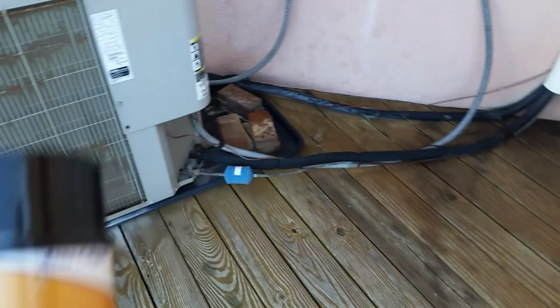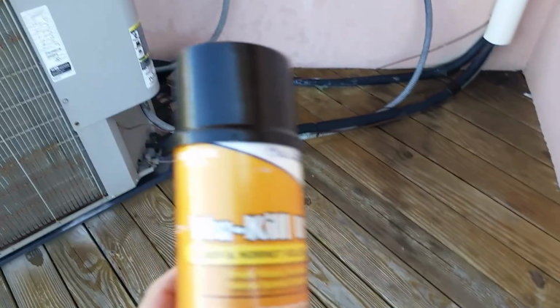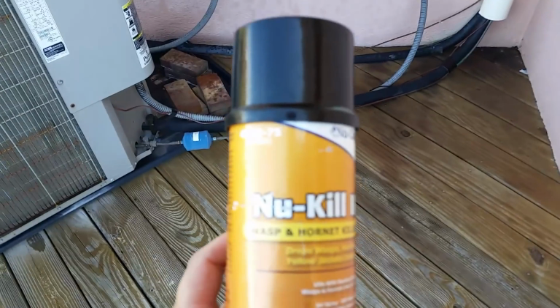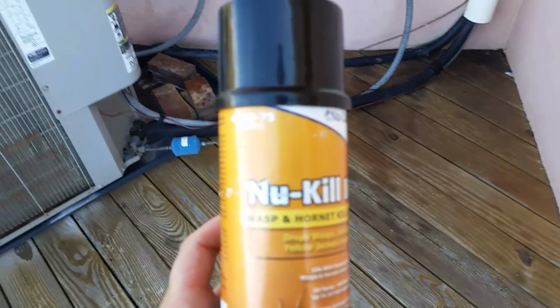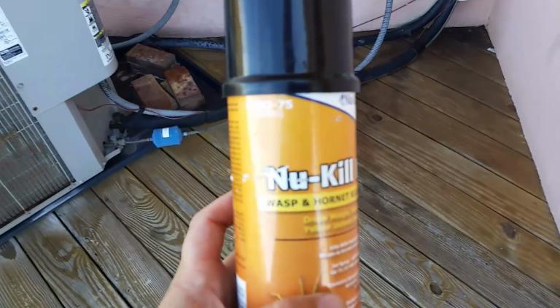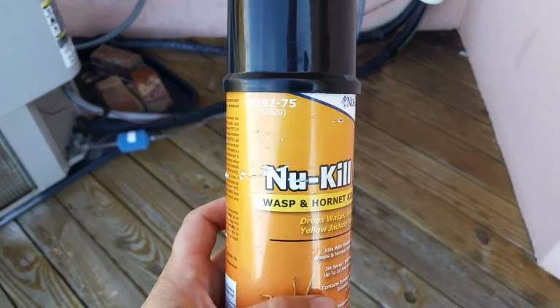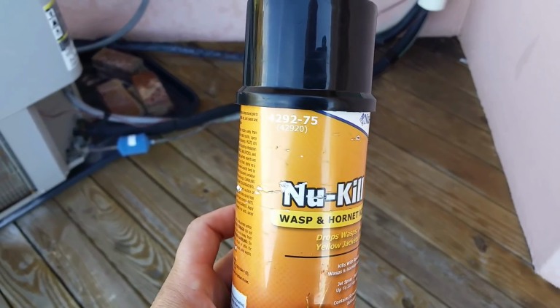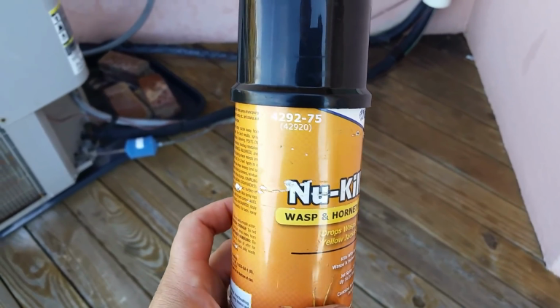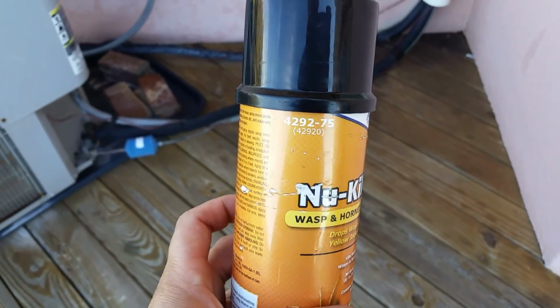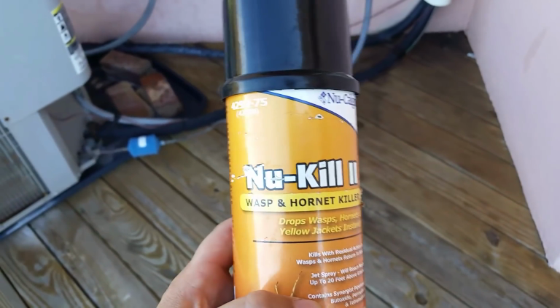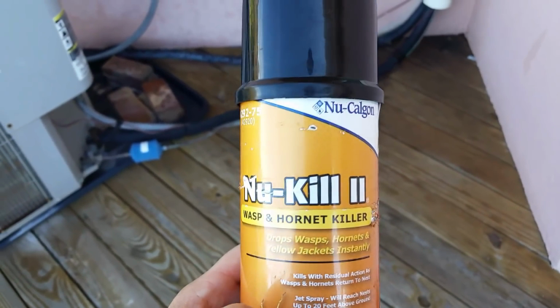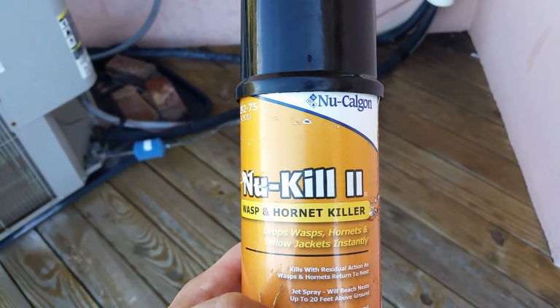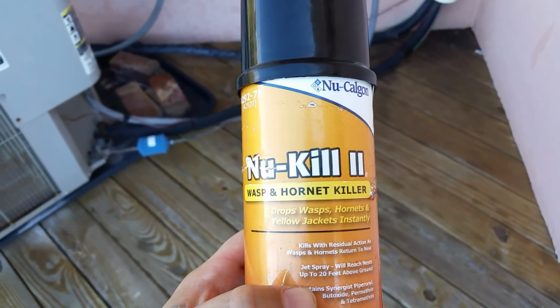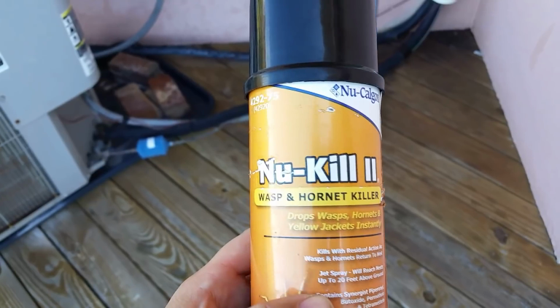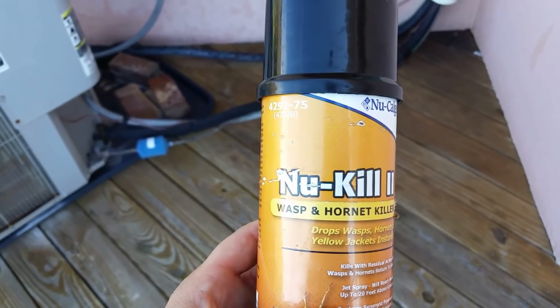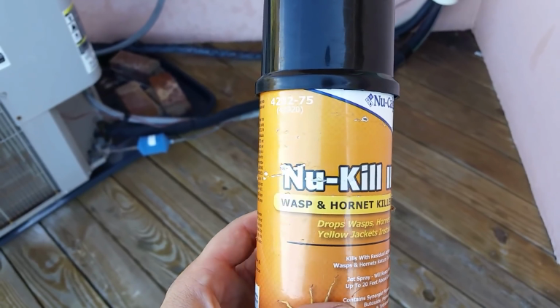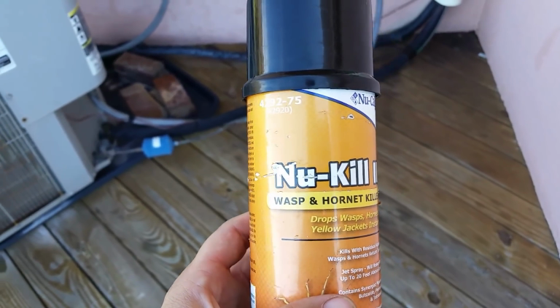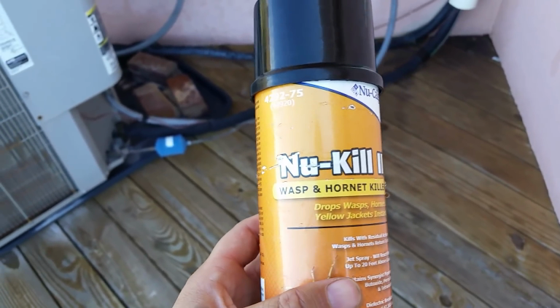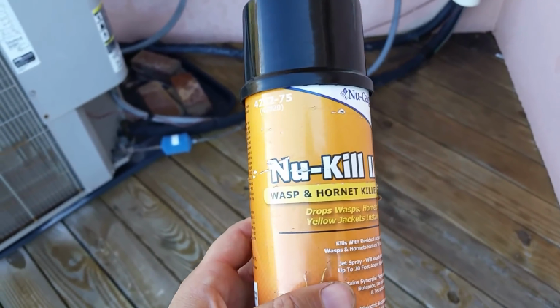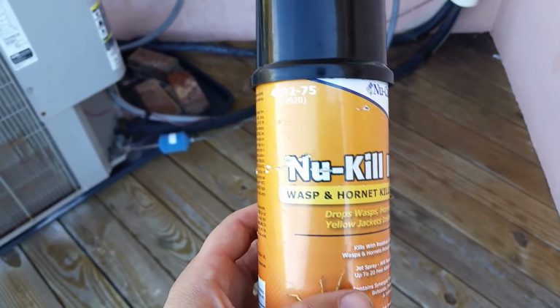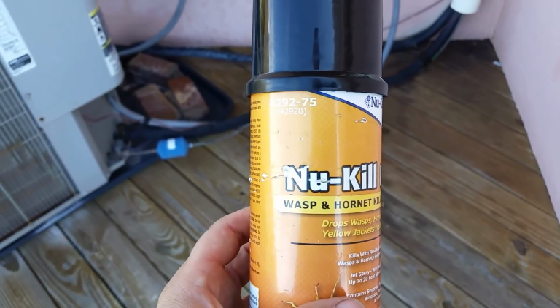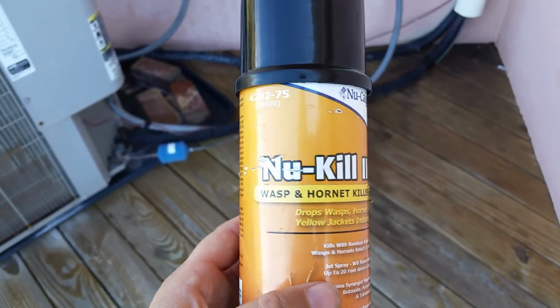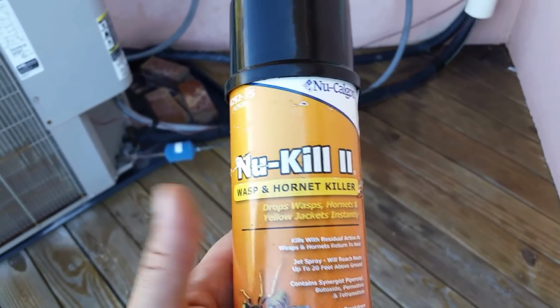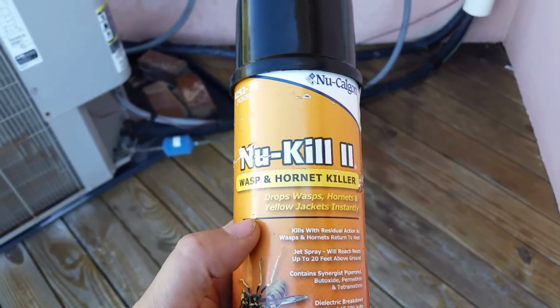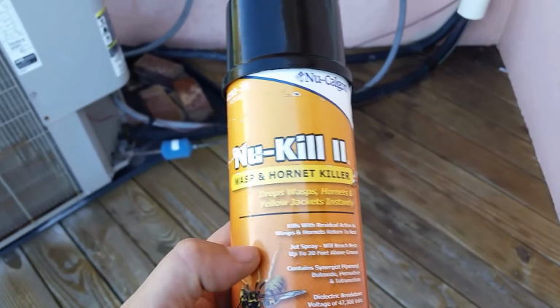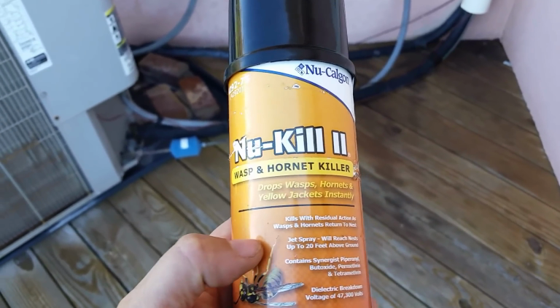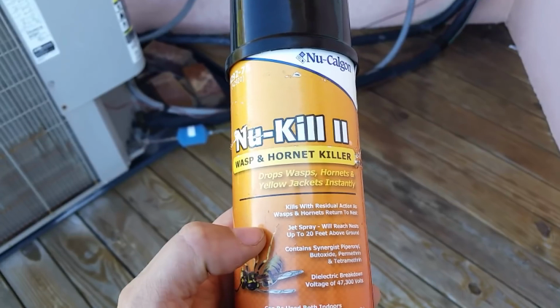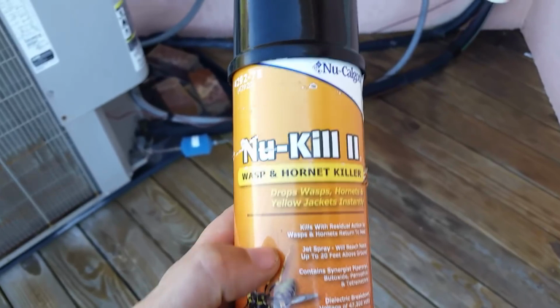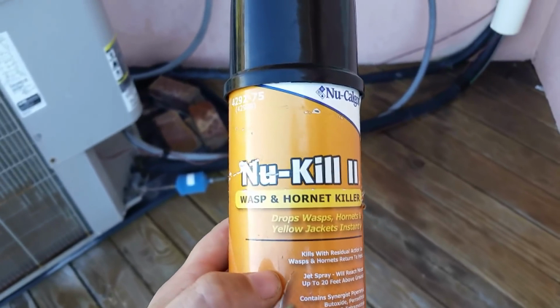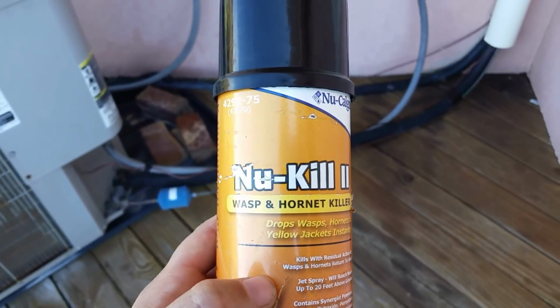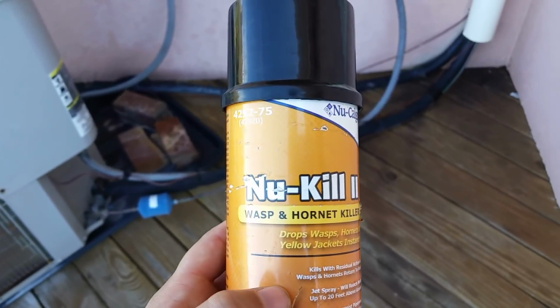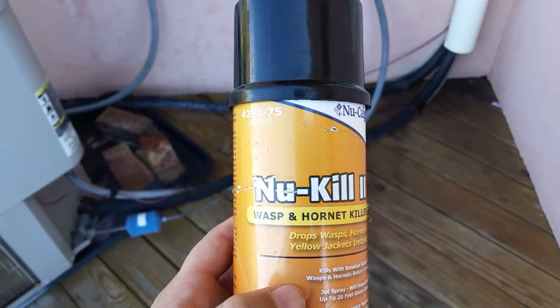It's also a good idea to have some sort of wasp or hornet spray. This is made by New Calgon. We've been using it now for a couple months, works really good. Just have something that has a little bit of distance on it — it'll definitely help you.